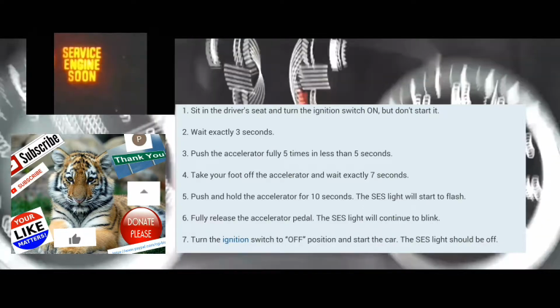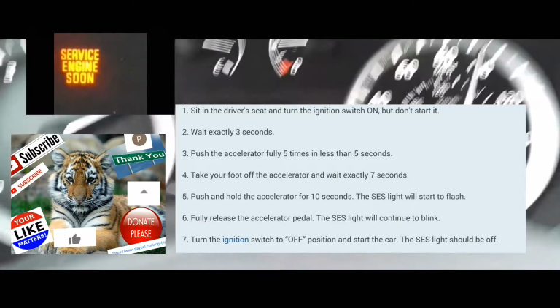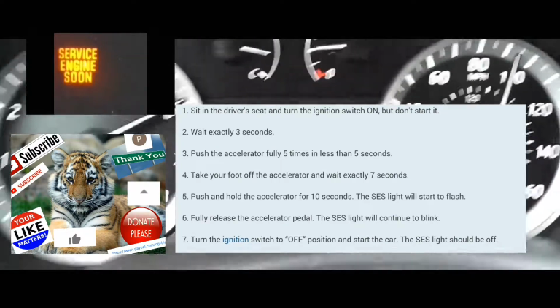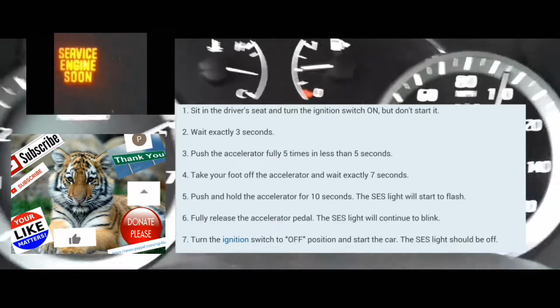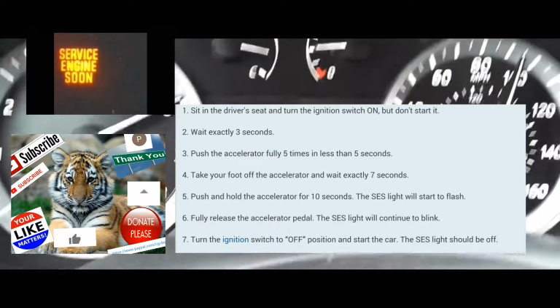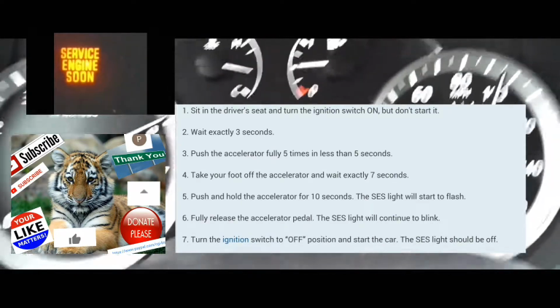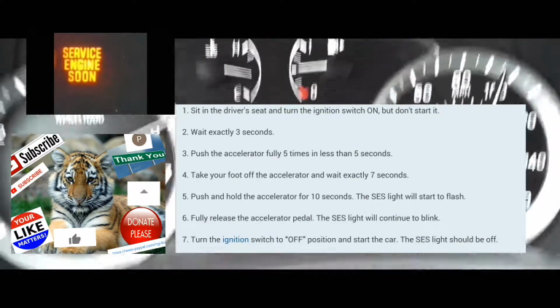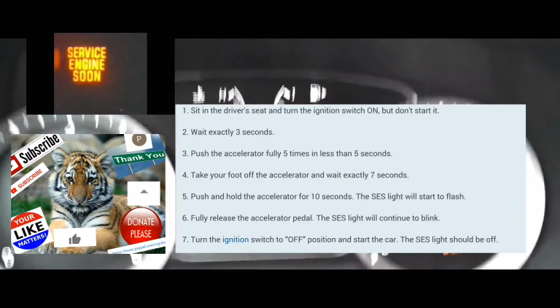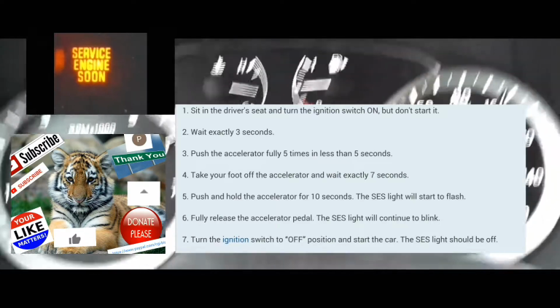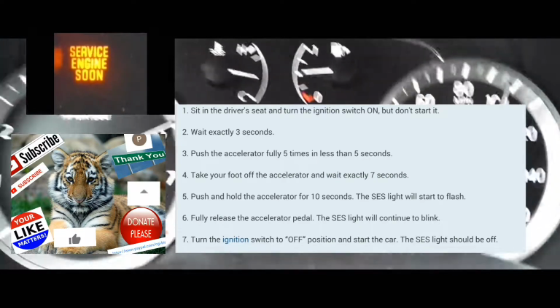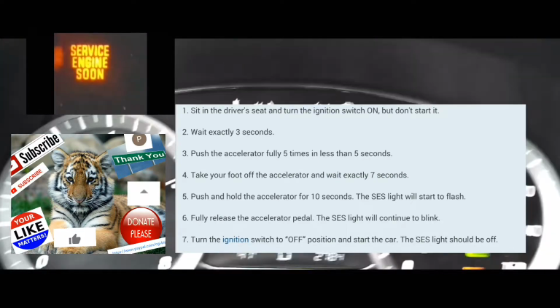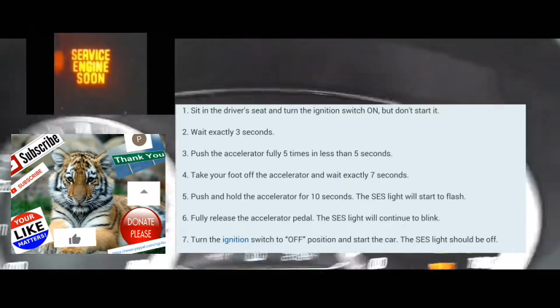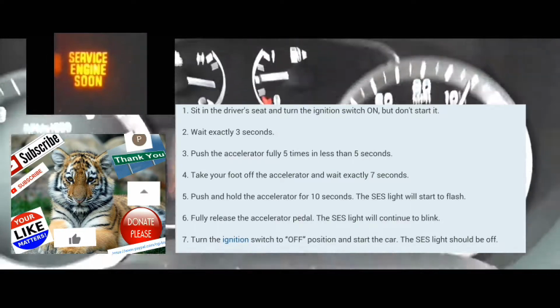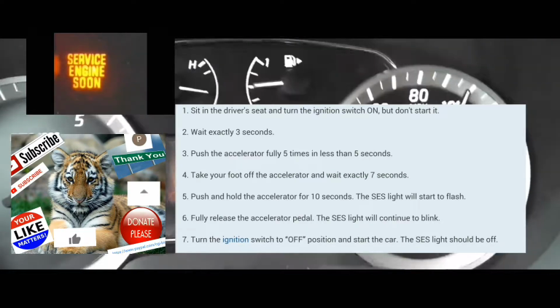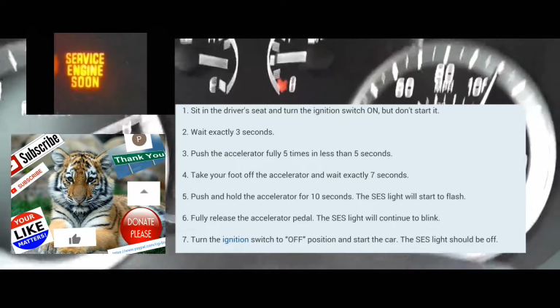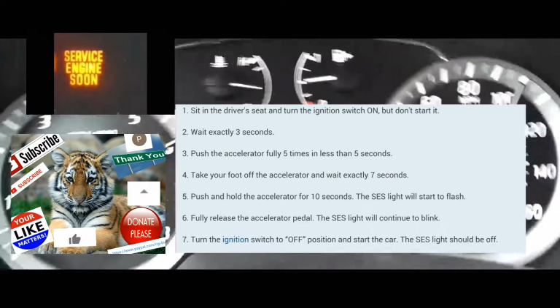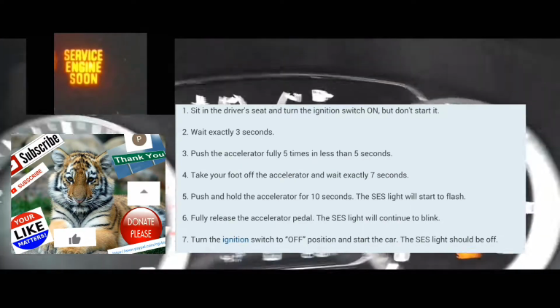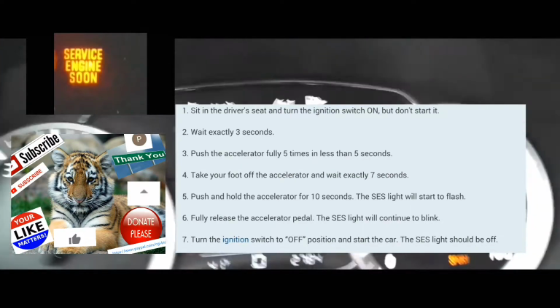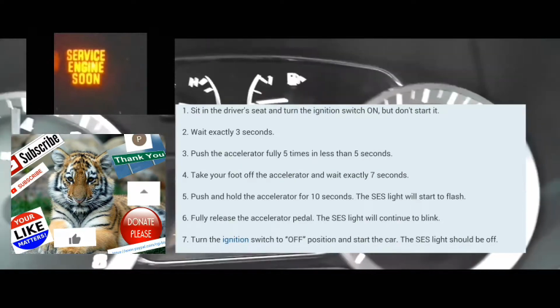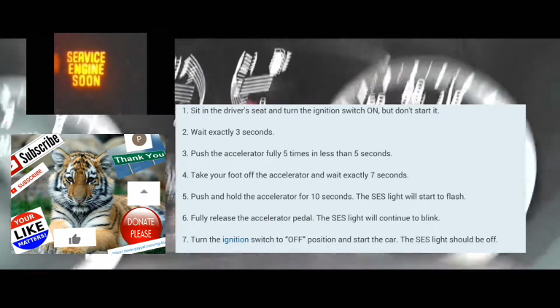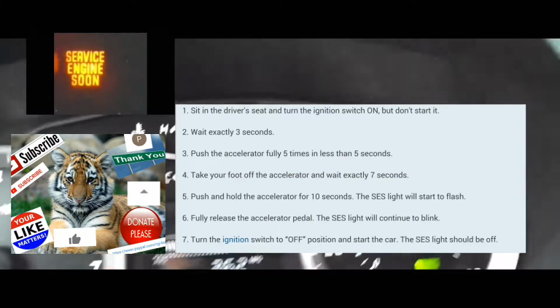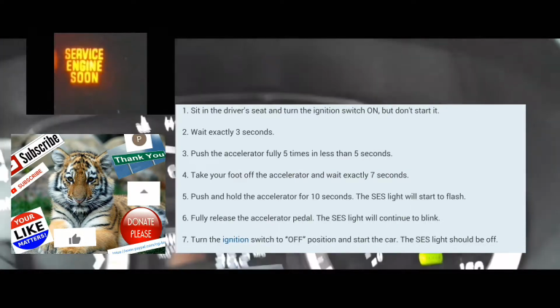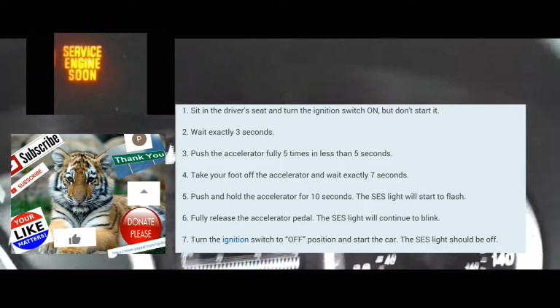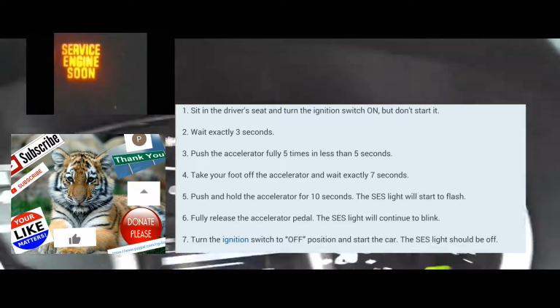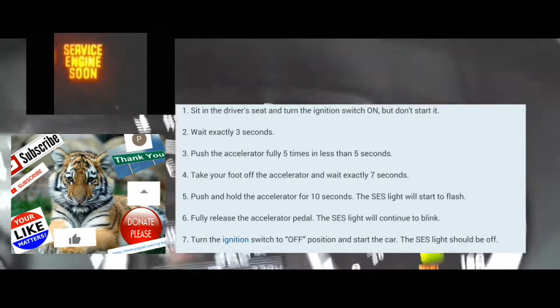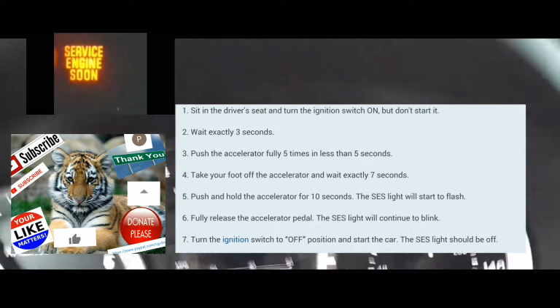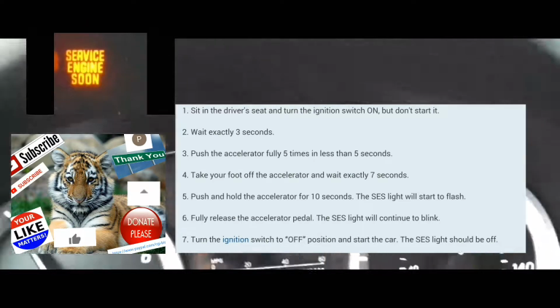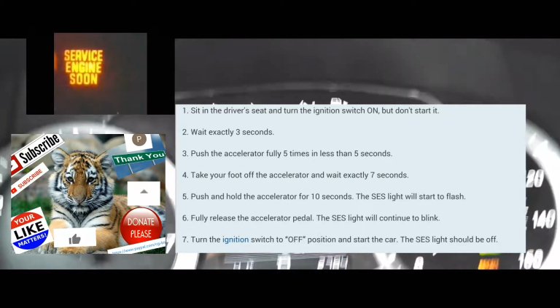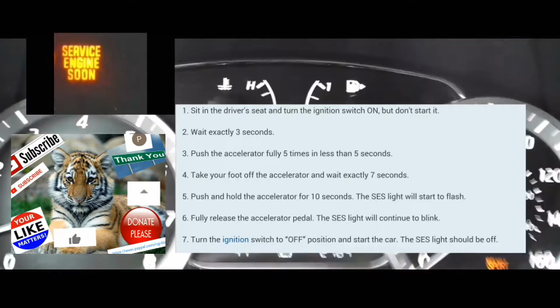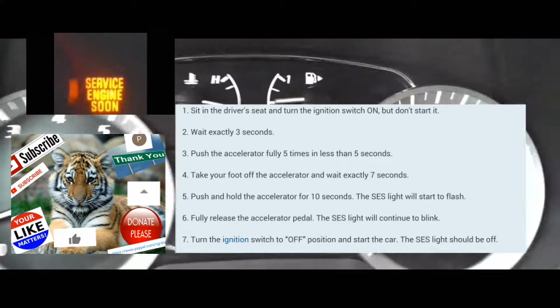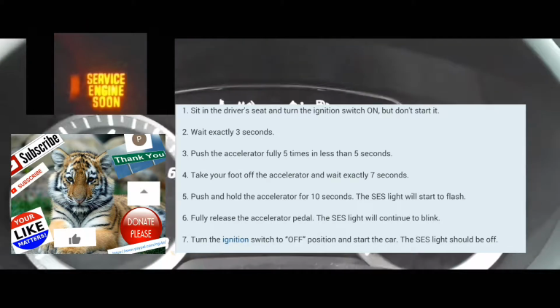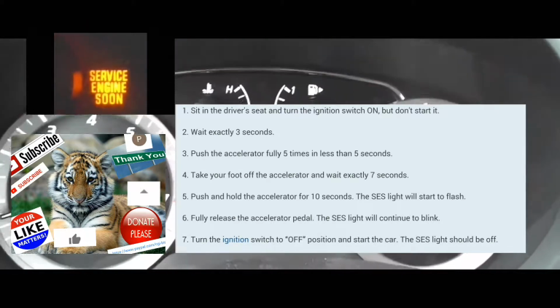Alright, at this point you're going to count three seconds: one one-thousand, two one-thousand, three one-thousand. Then you're going to push the accelerator five times within five seconds: one, two, three, four, five.